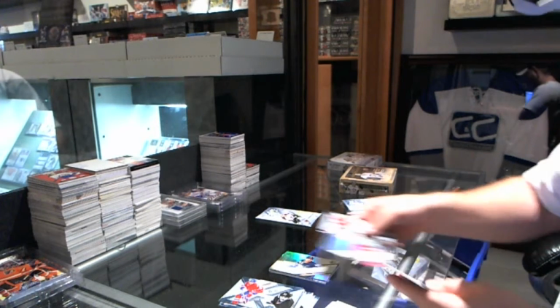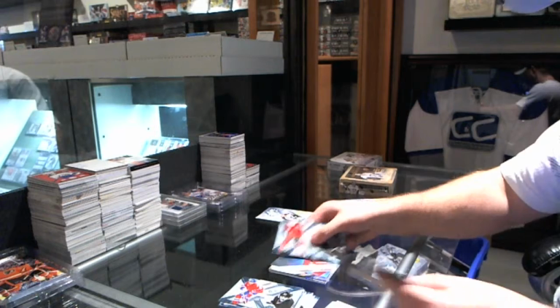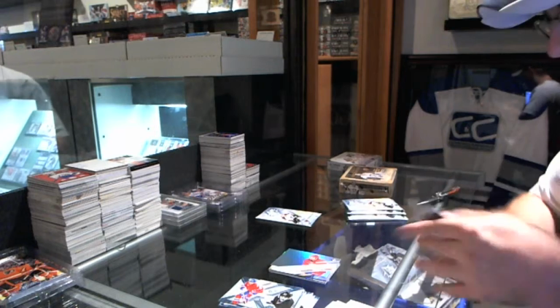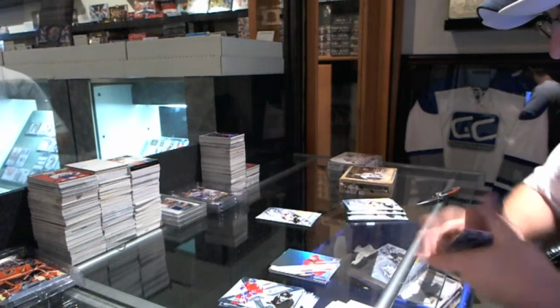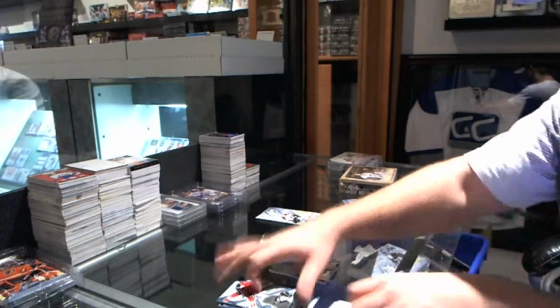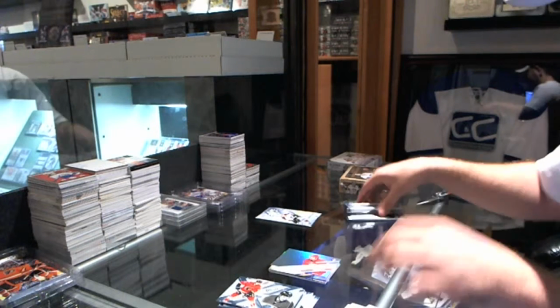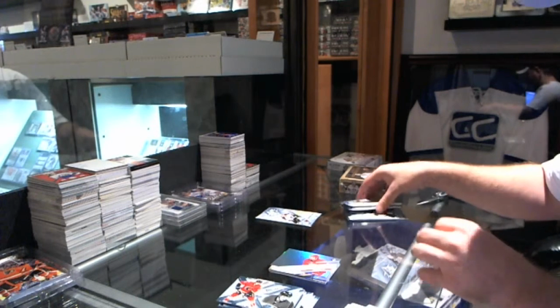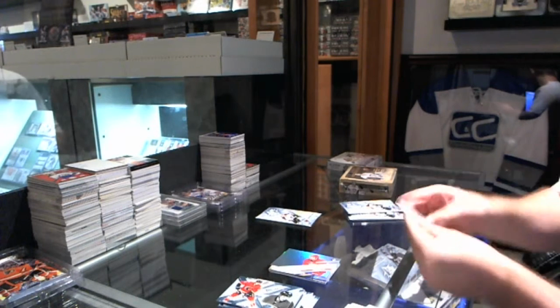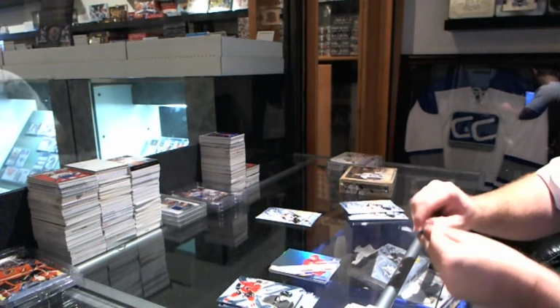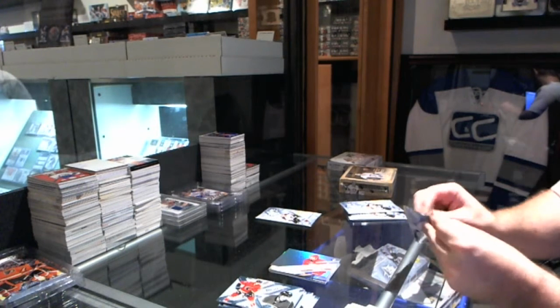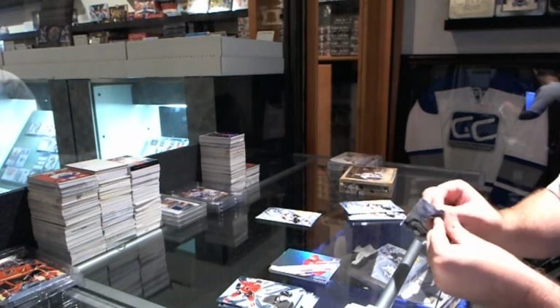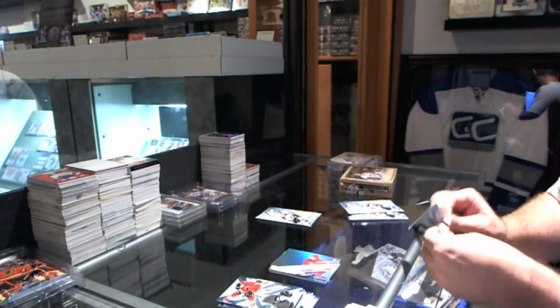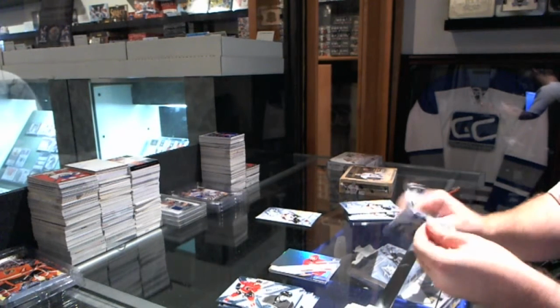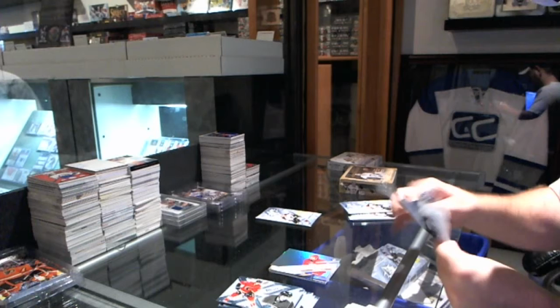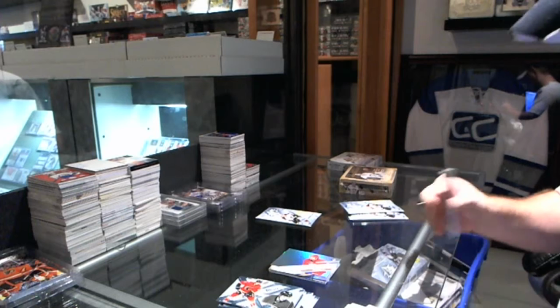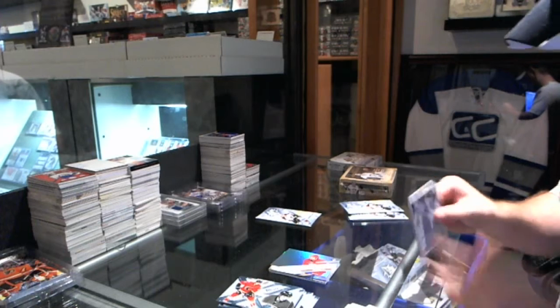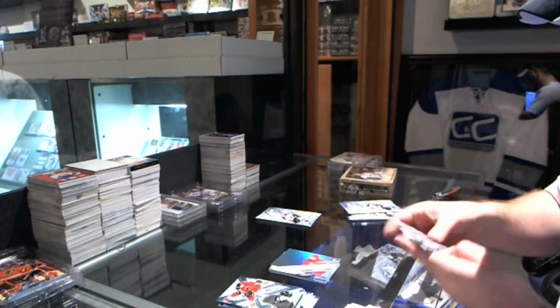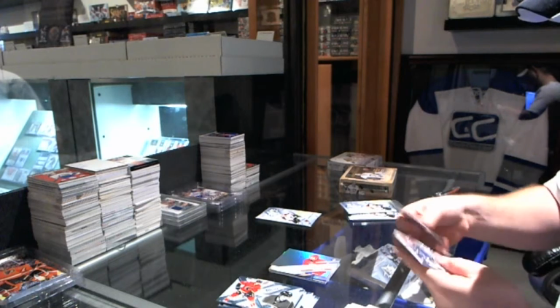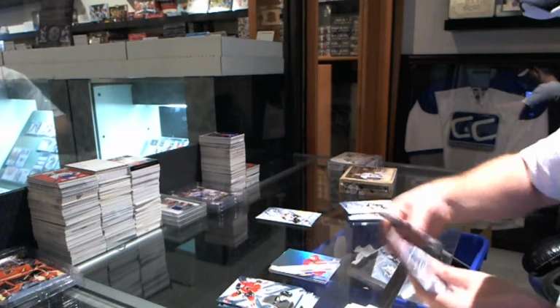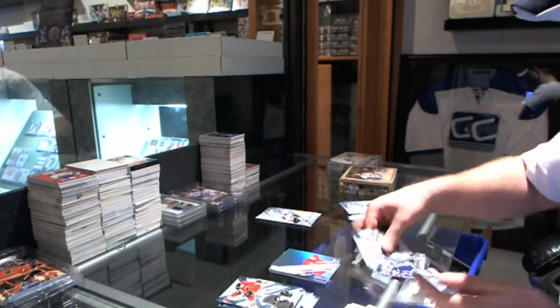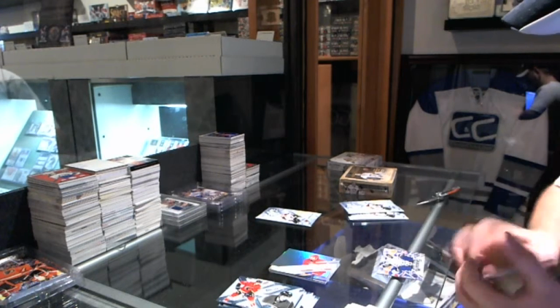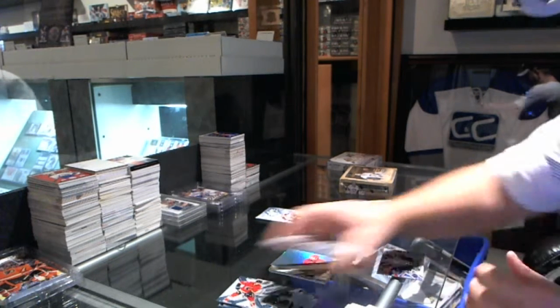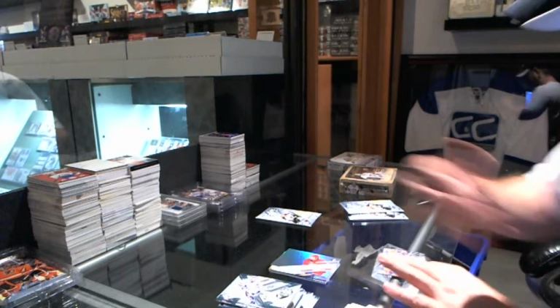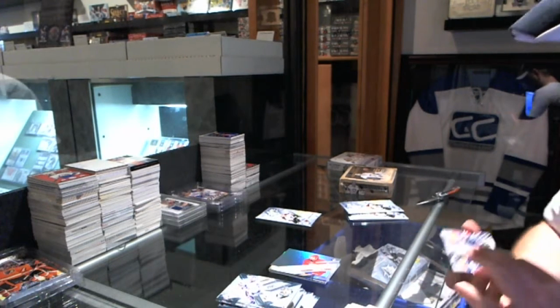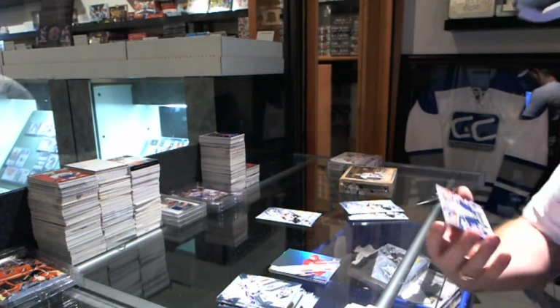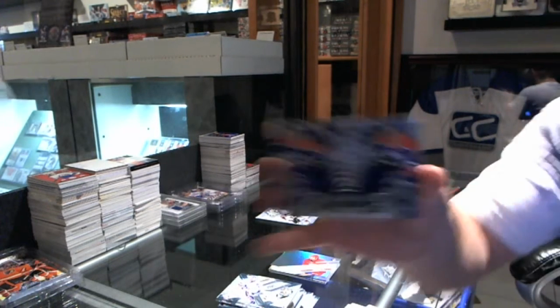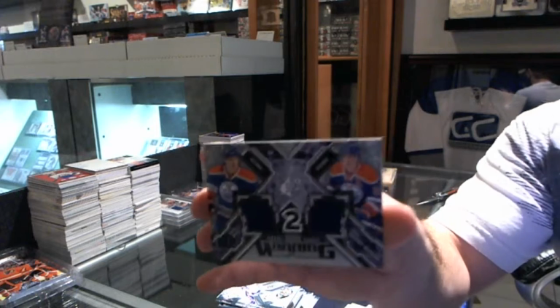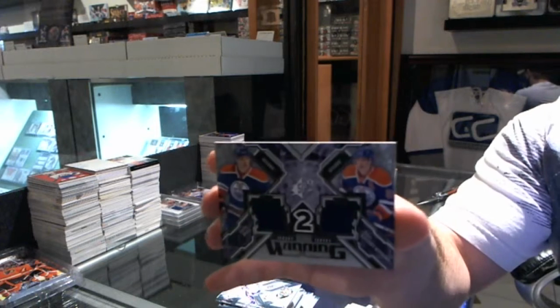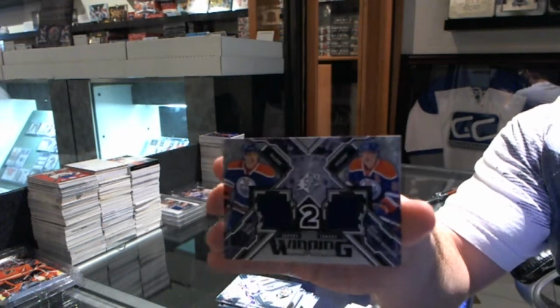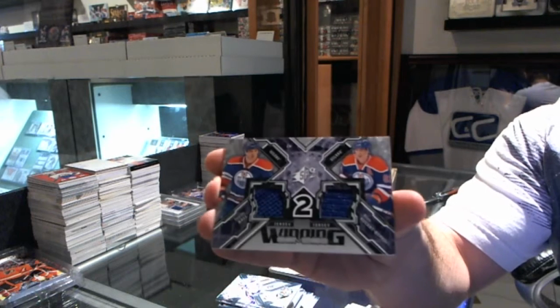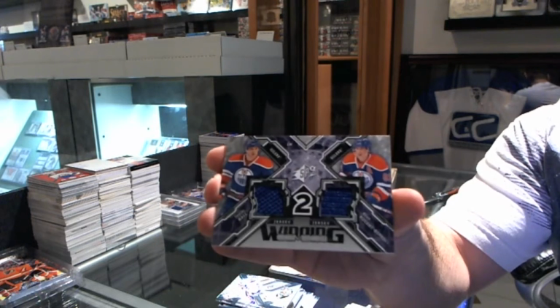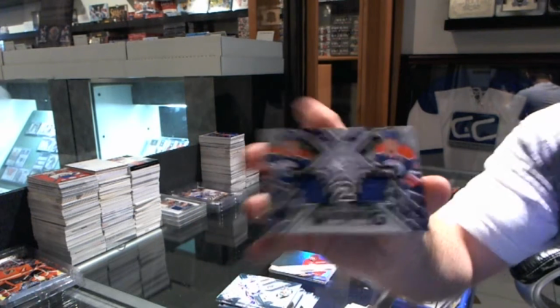For the Carolina Hurricanes — Ryan Murphy. Winning Combos dual jersey for the Edmonton Oilers — Taylor Hall and Ryan Nugent-Hopkins.